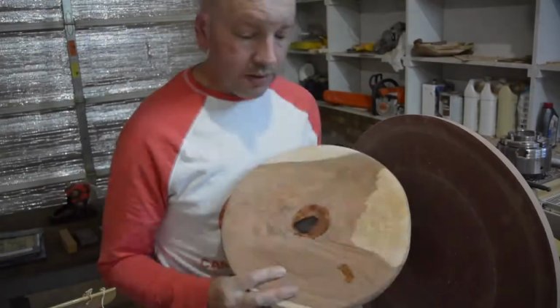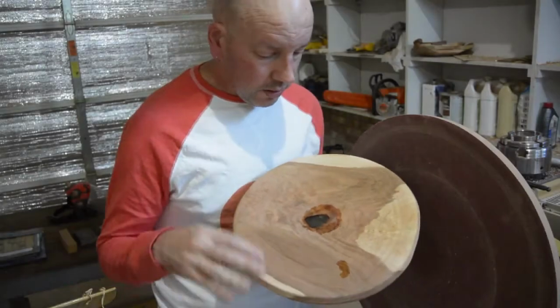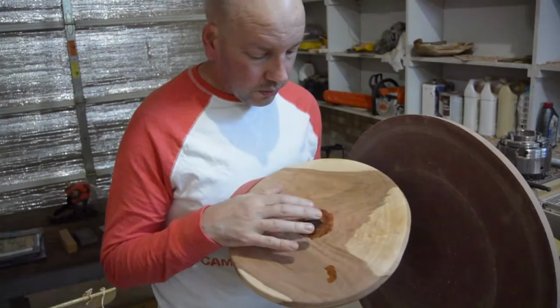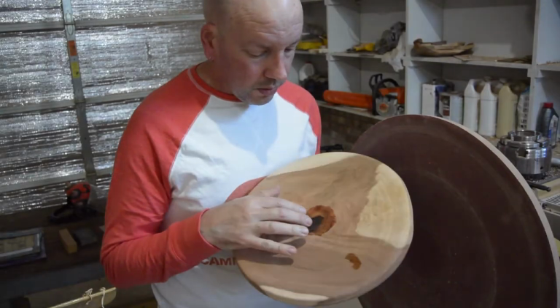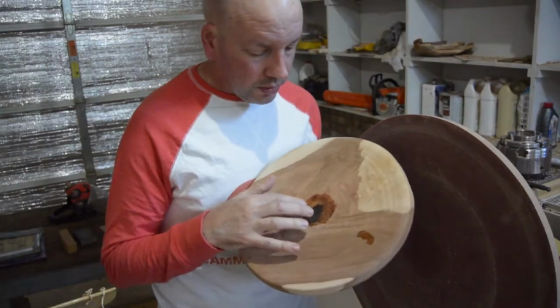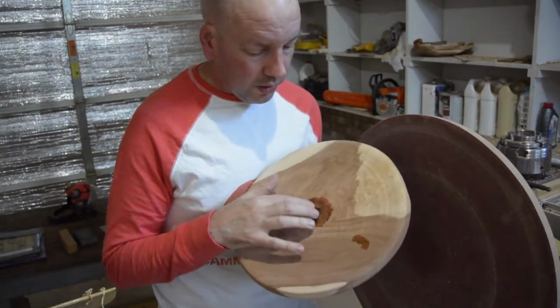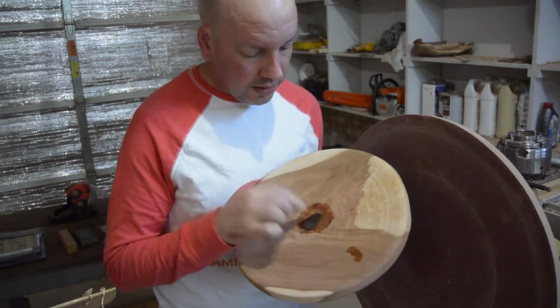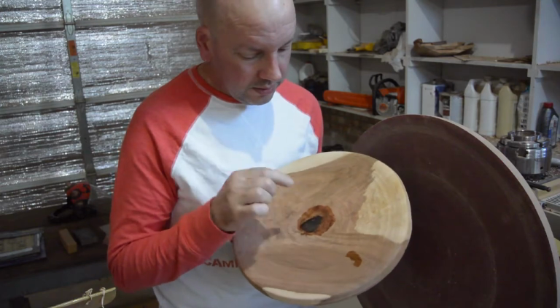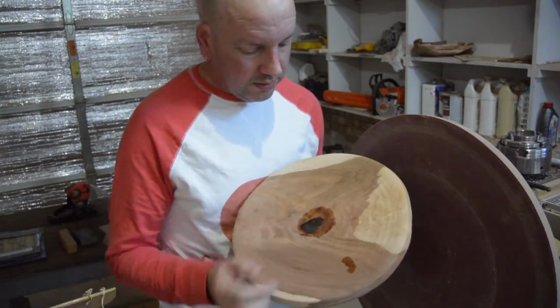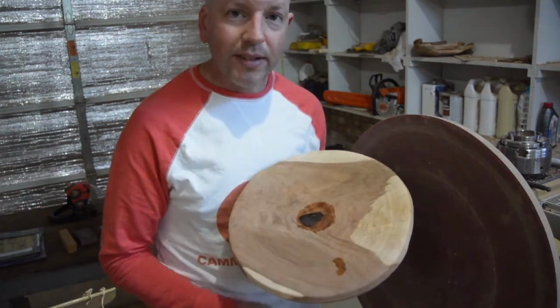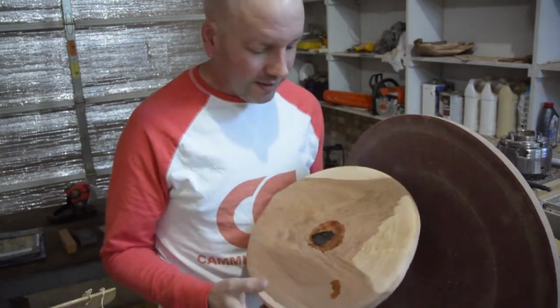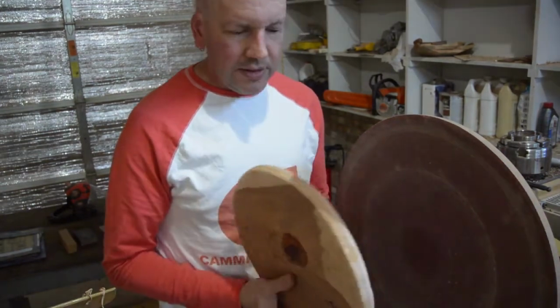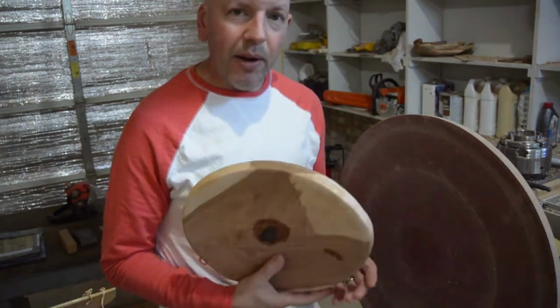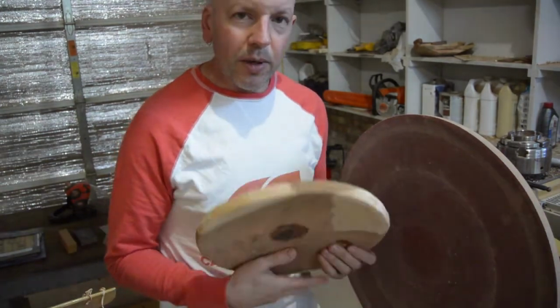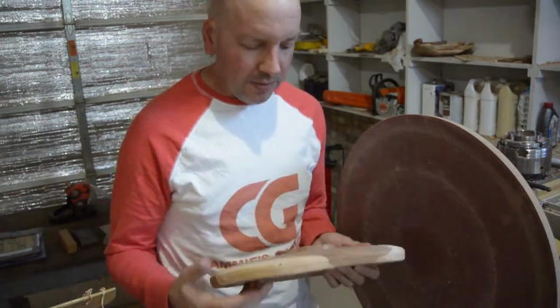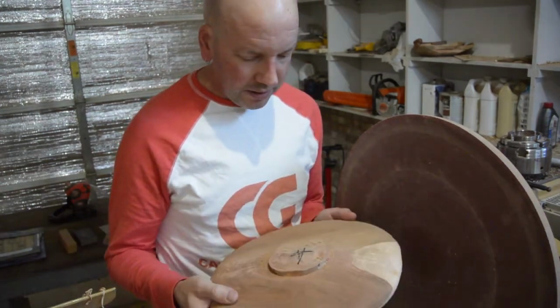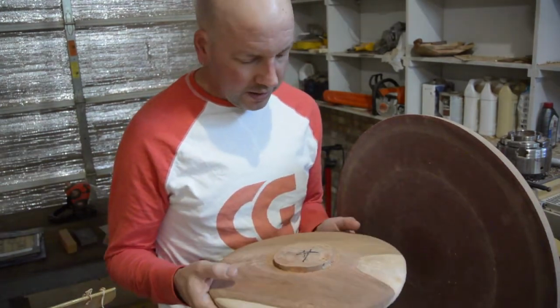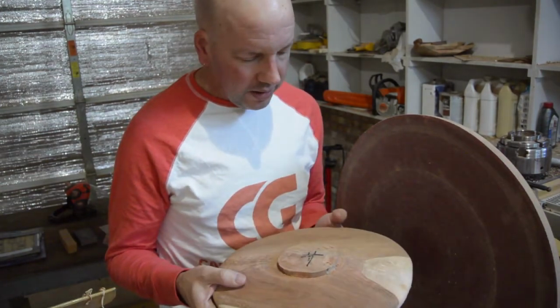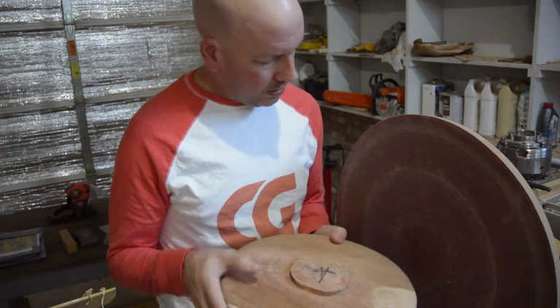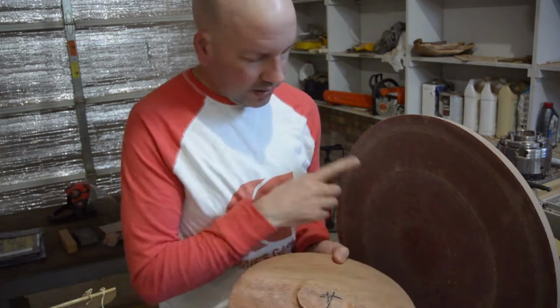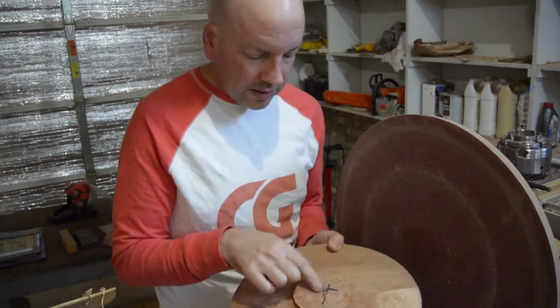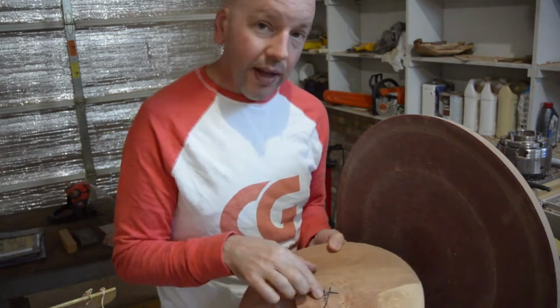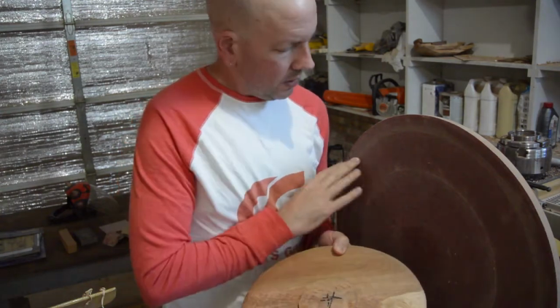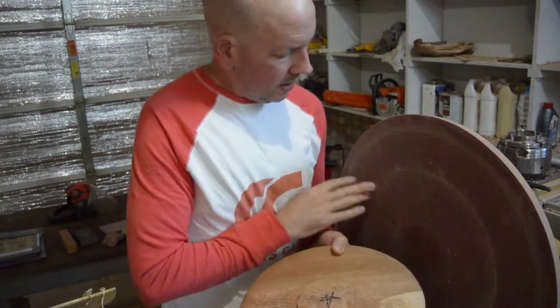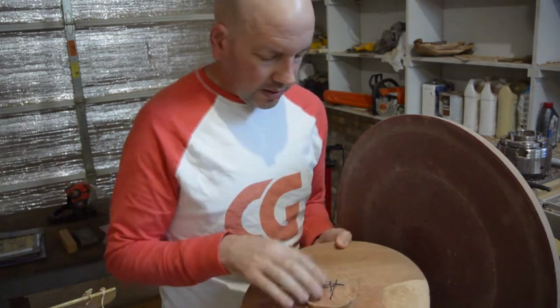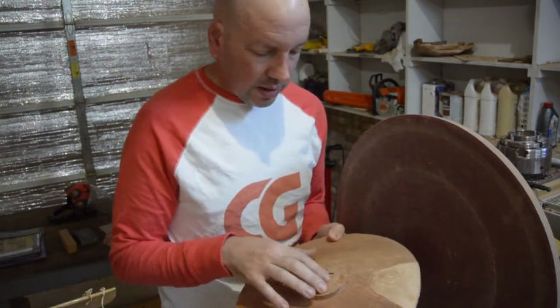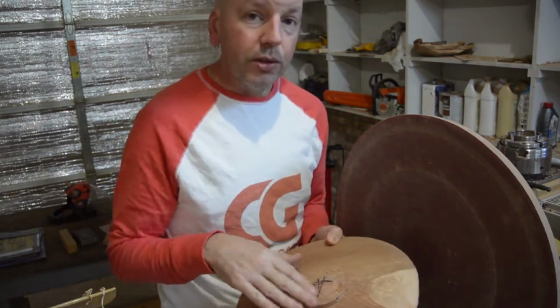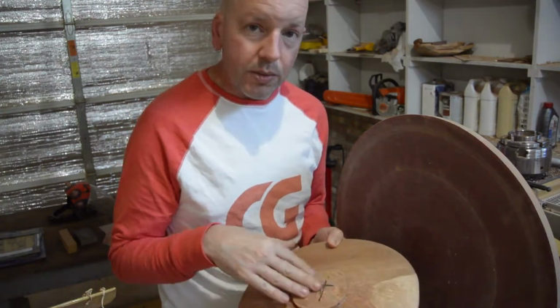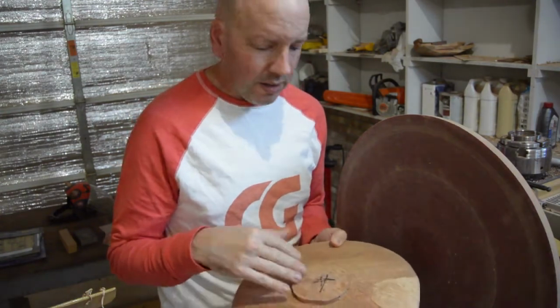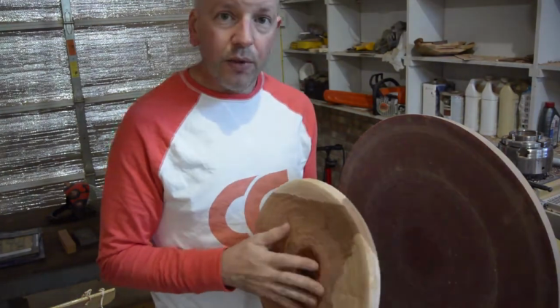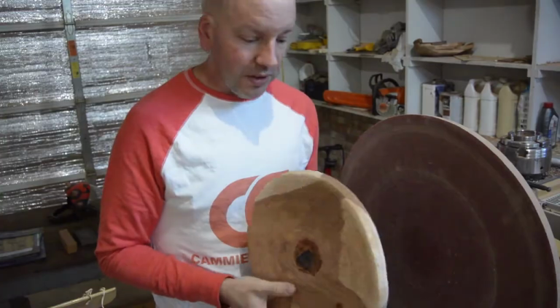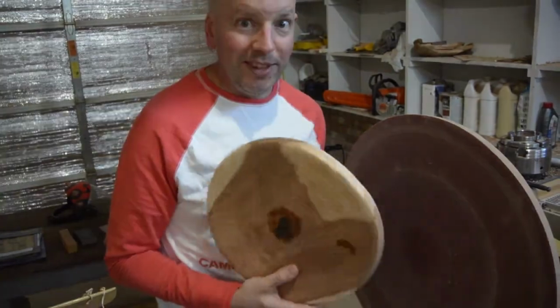This cured for more than 24 hours now, nice and hard. I am thinking about how I am going to put this back on the lathe. I think I am going to sand this flat with the sanding disc and glue it to a waste block and then finally turn it. I am excited.